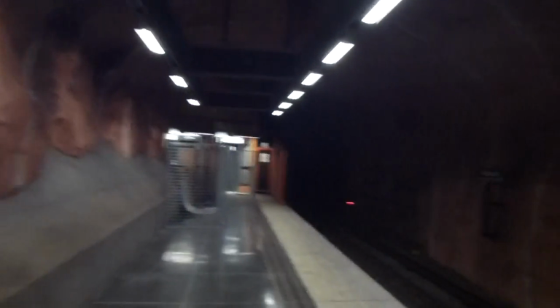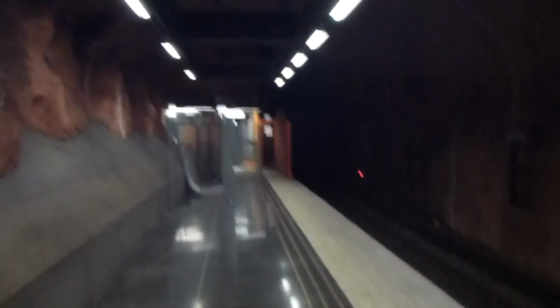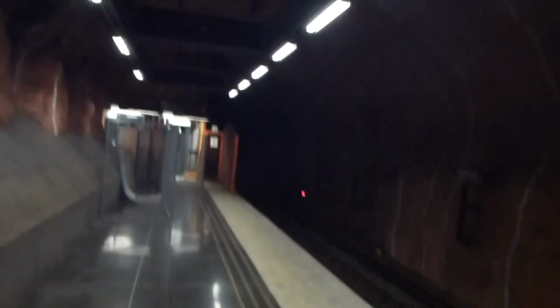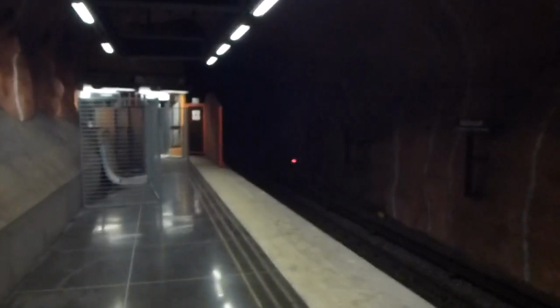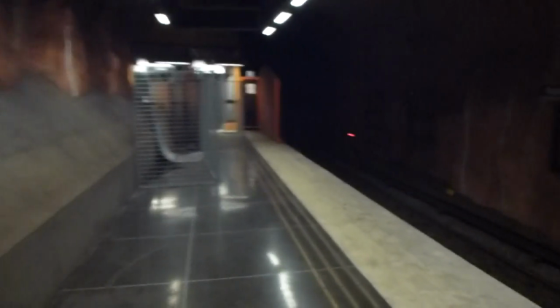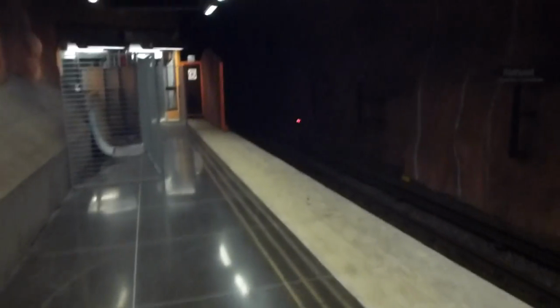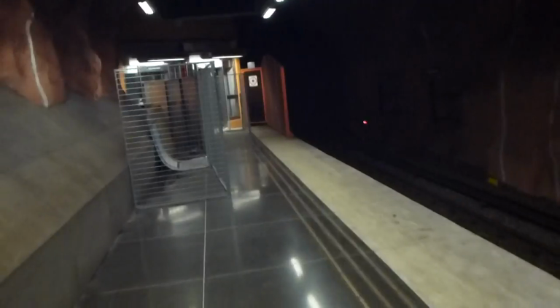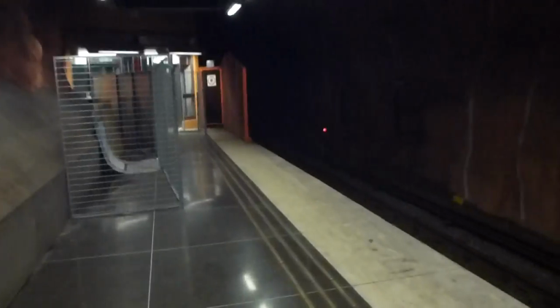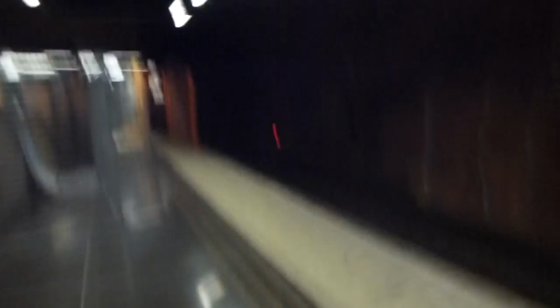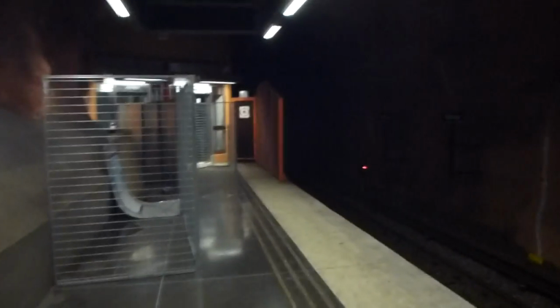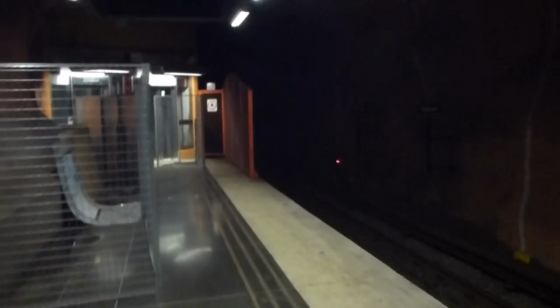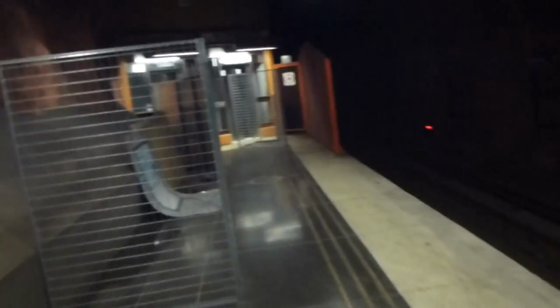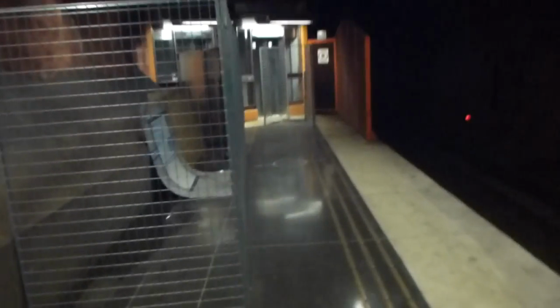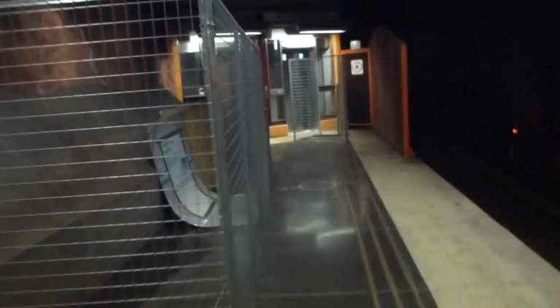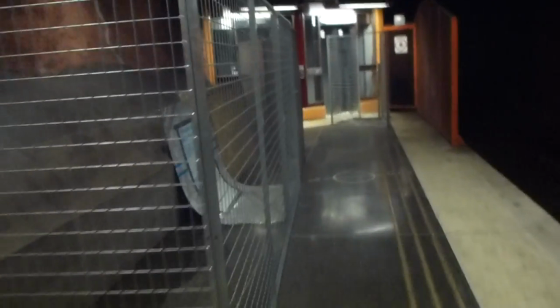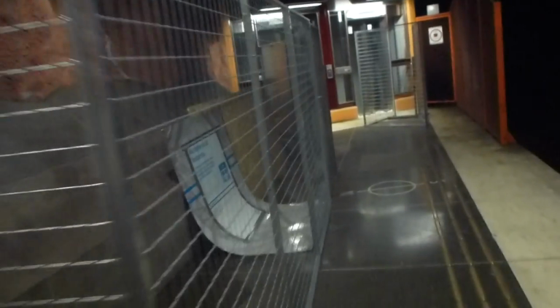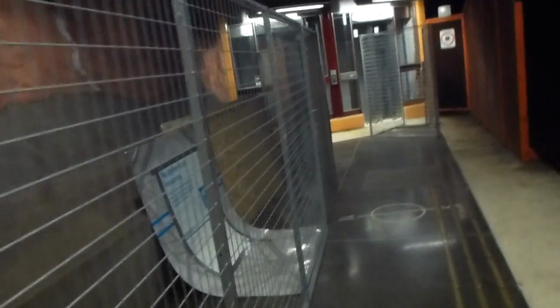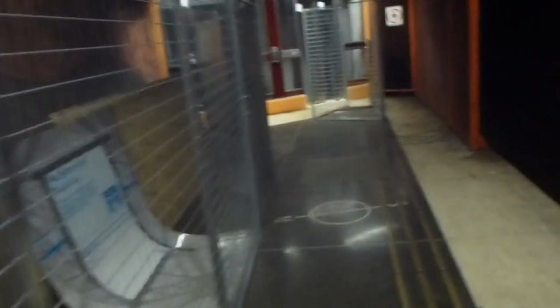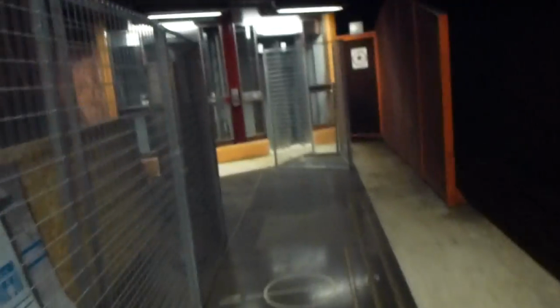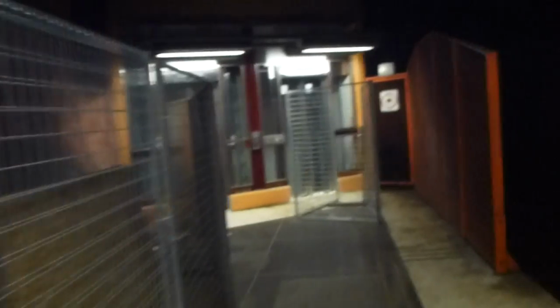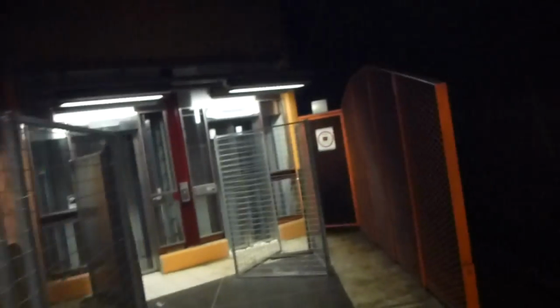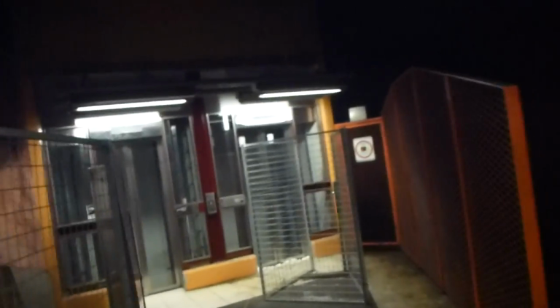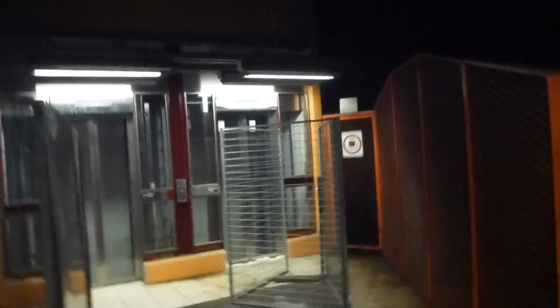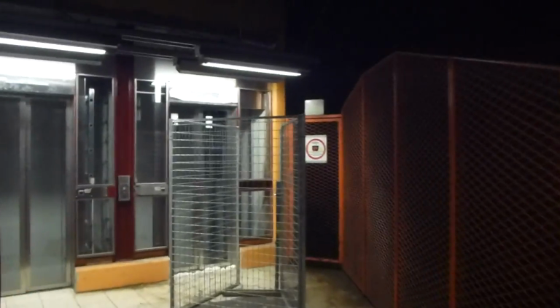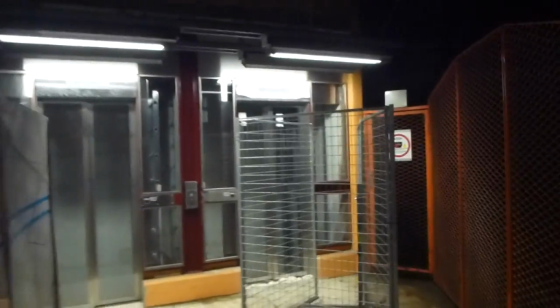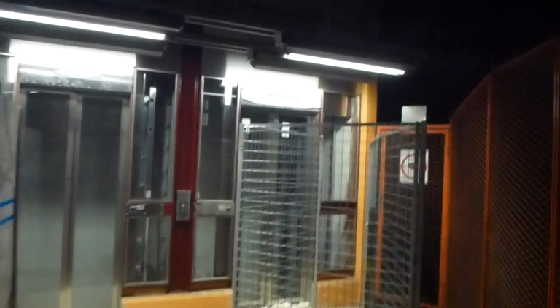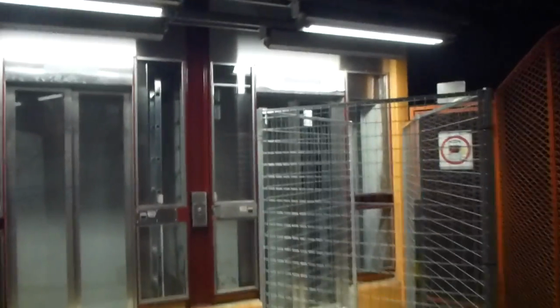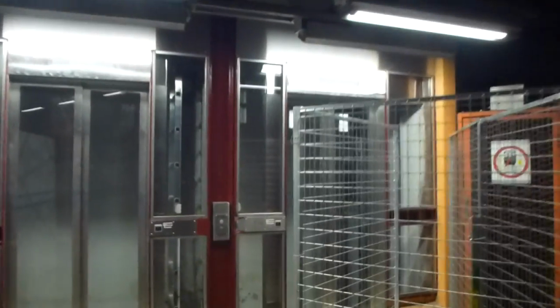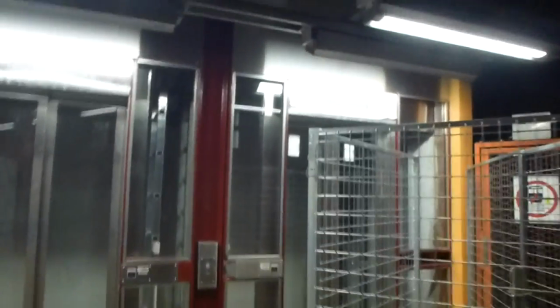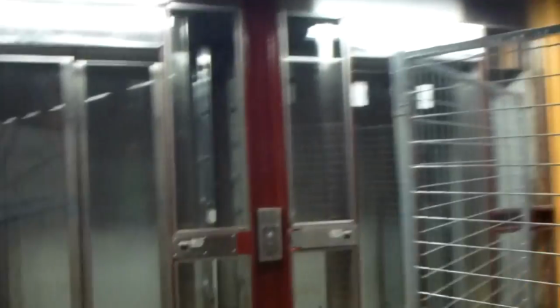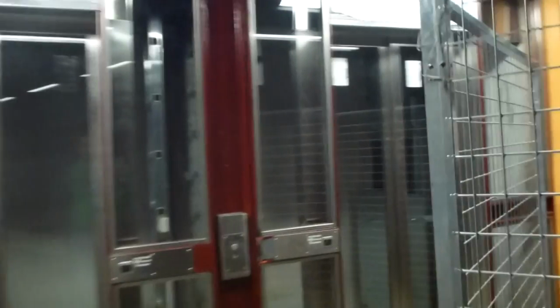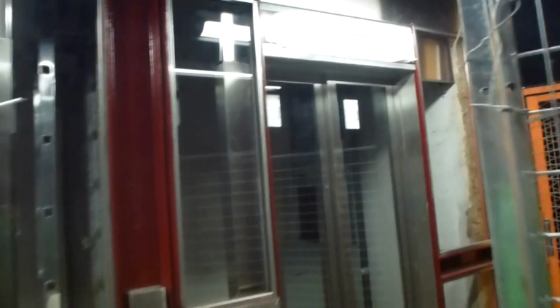Here I am going to perform another elevator update here at Rådhuset subway station. As you can see, the second elevator is almost complete for service.